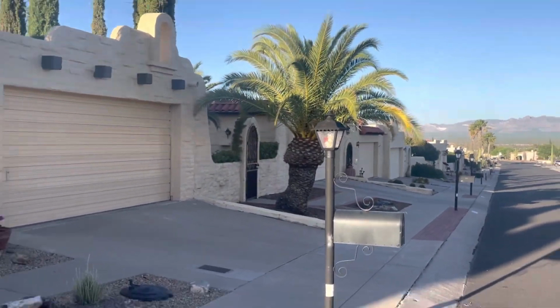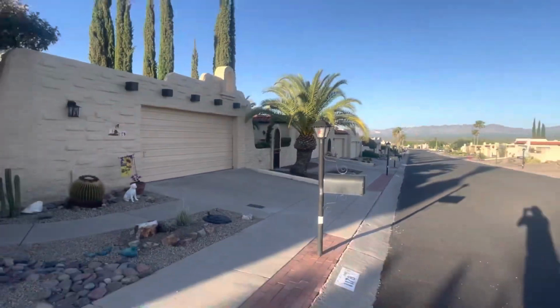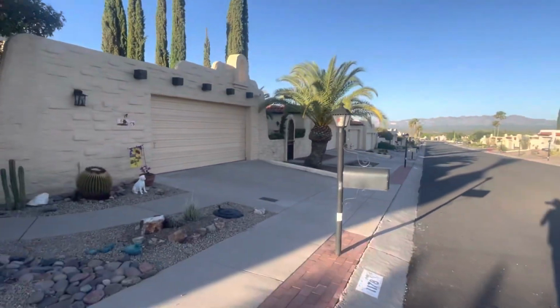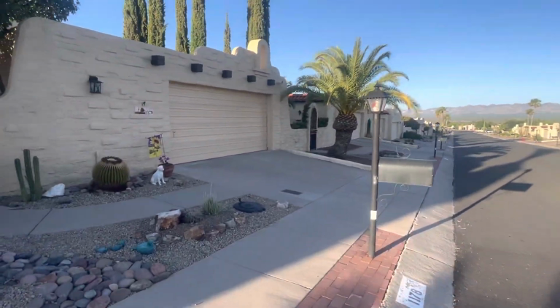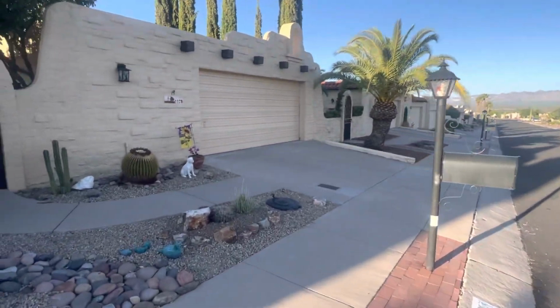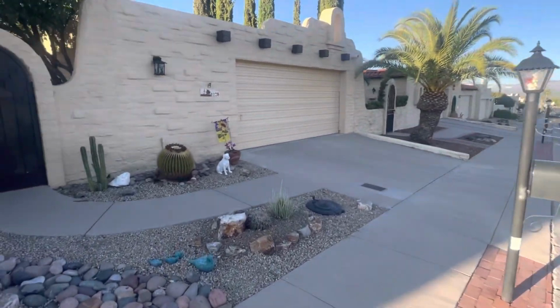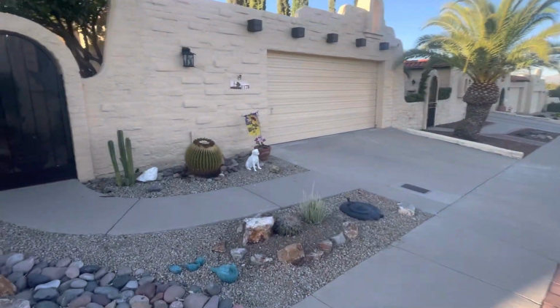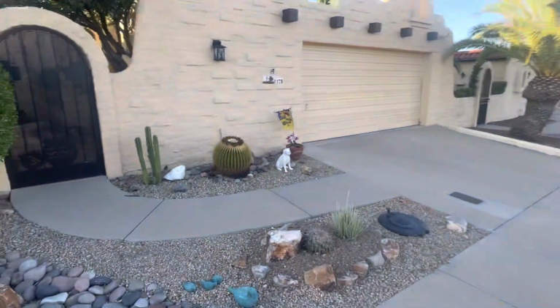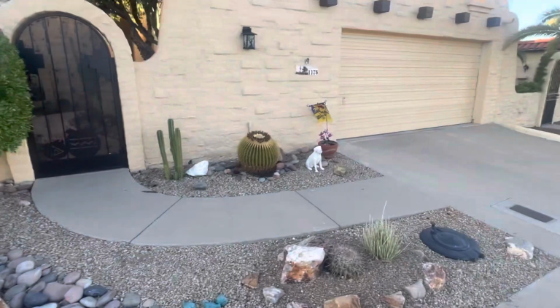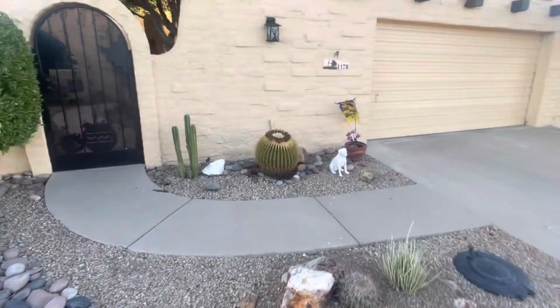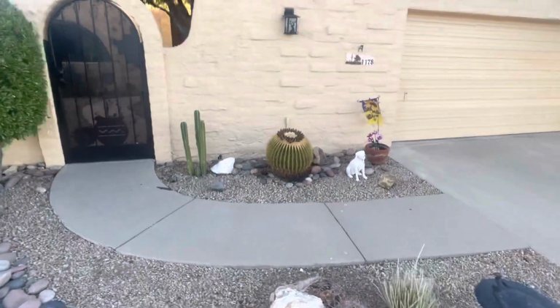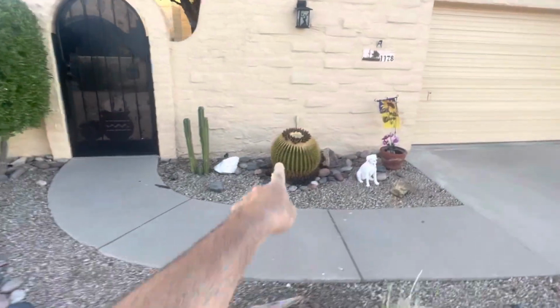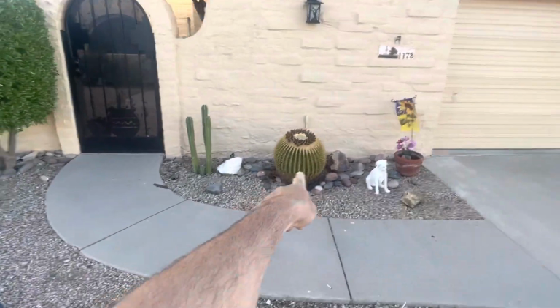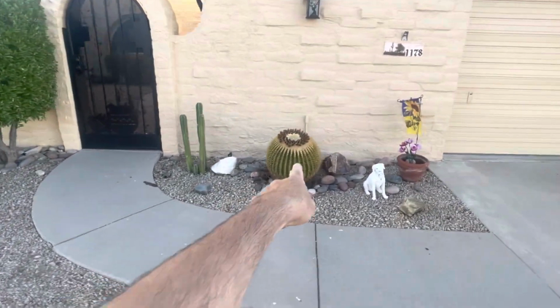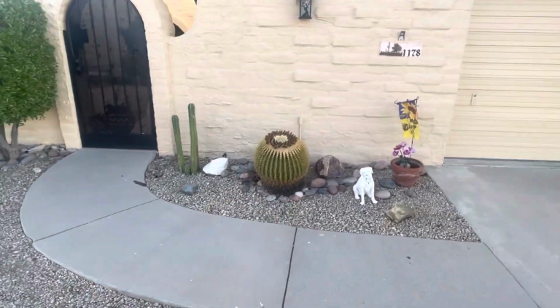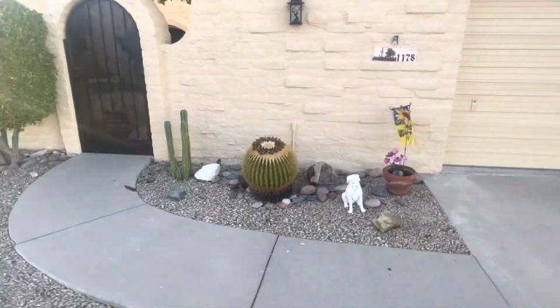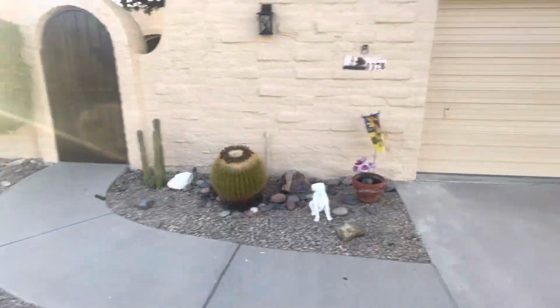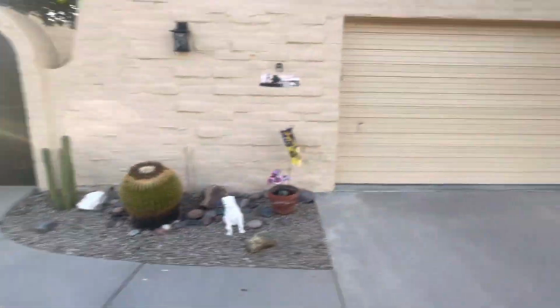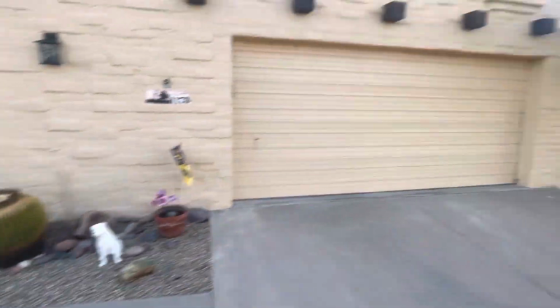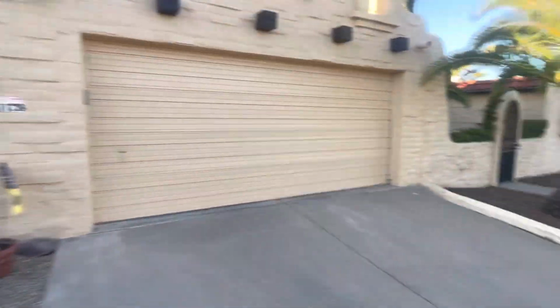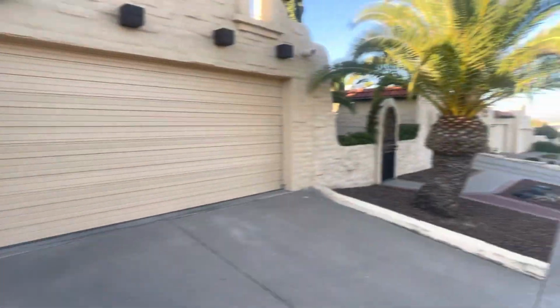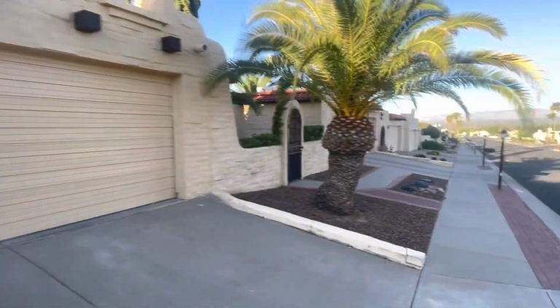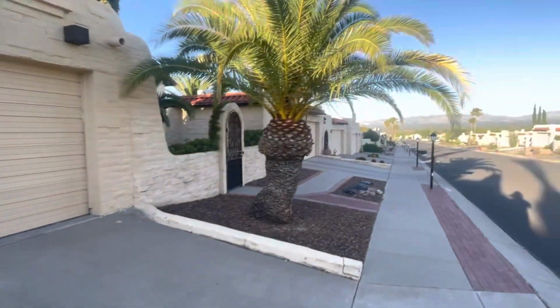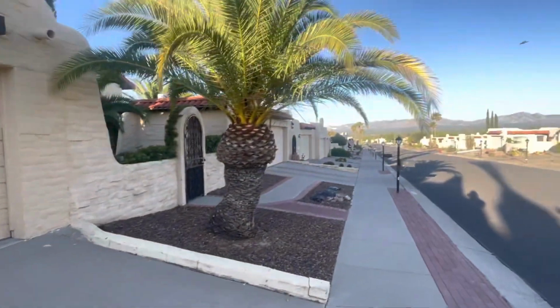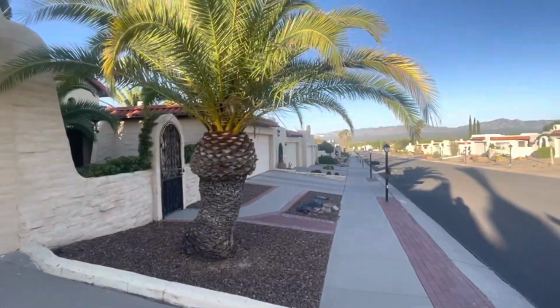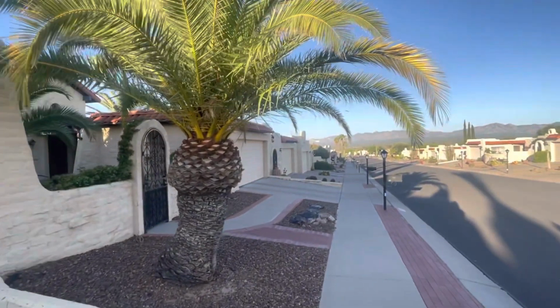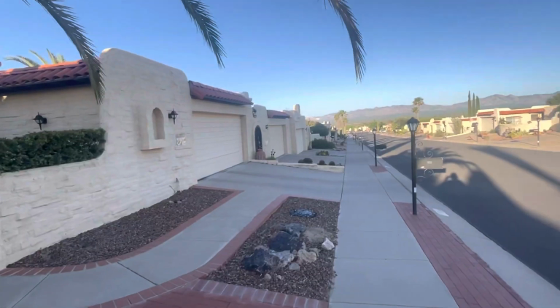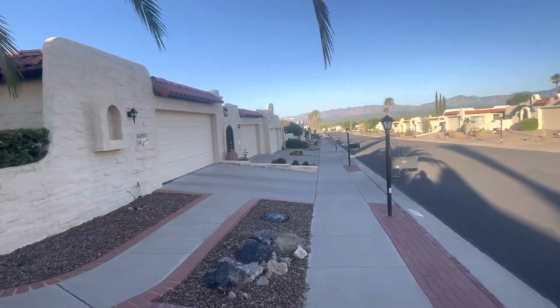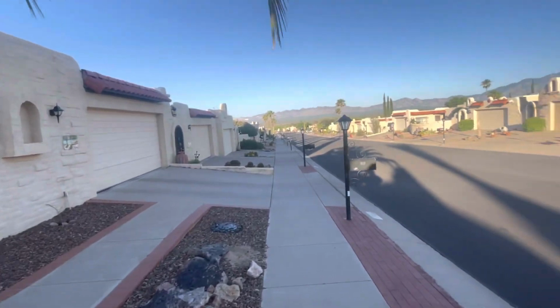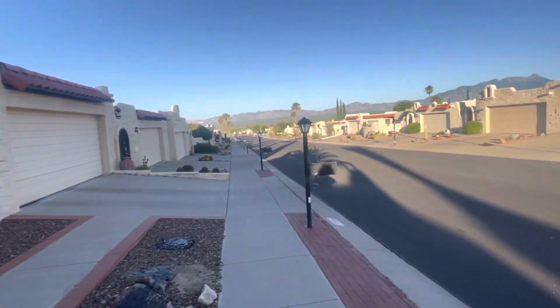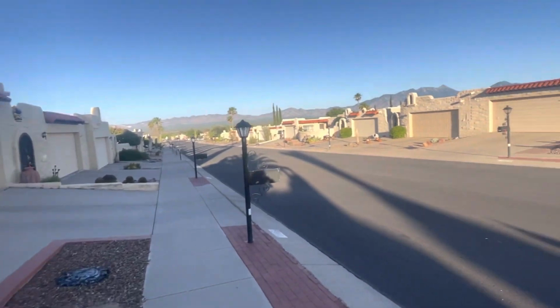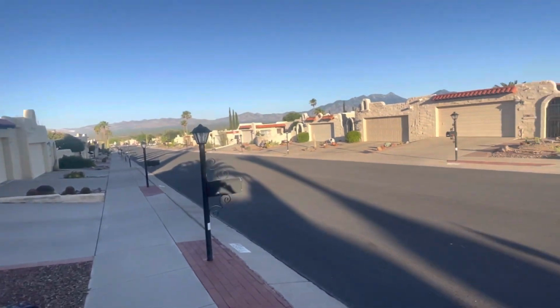All right, we're gonna go on the sidewalk. There's a nice looking golden barrel. It's a nice neighborhood. All right, where is there a saguaro?